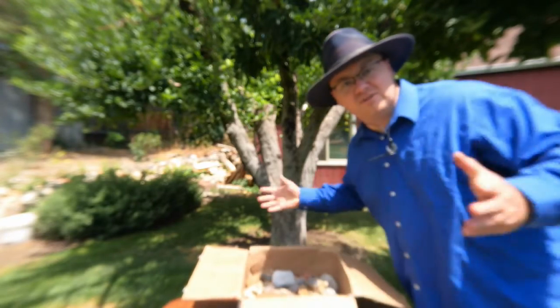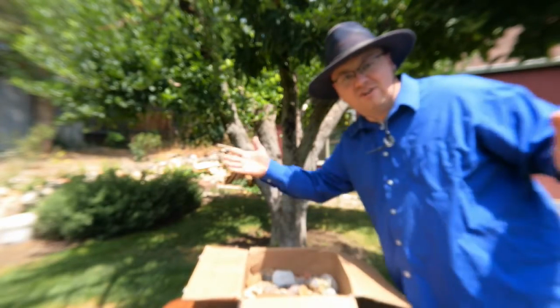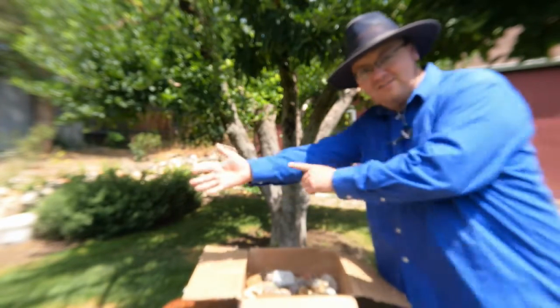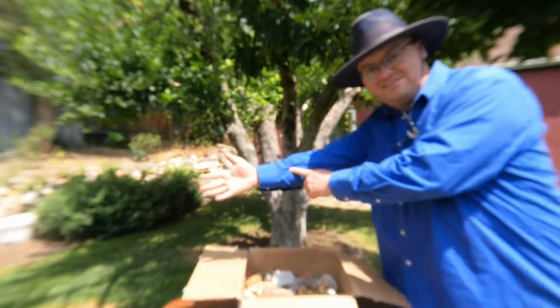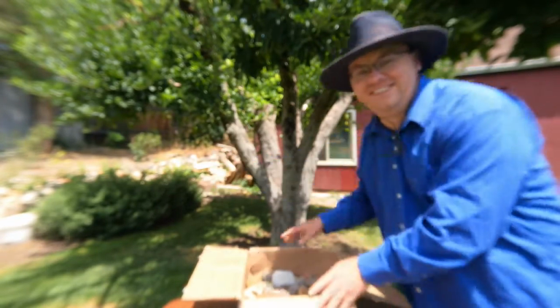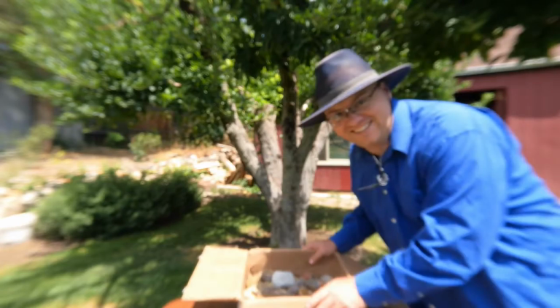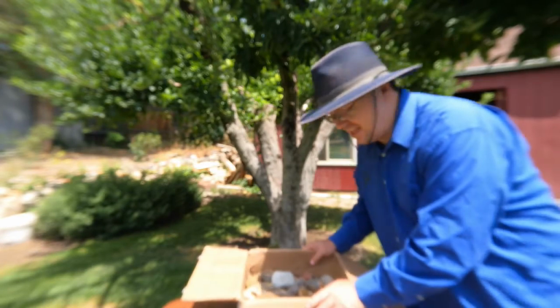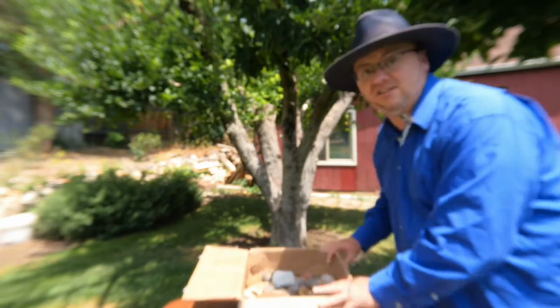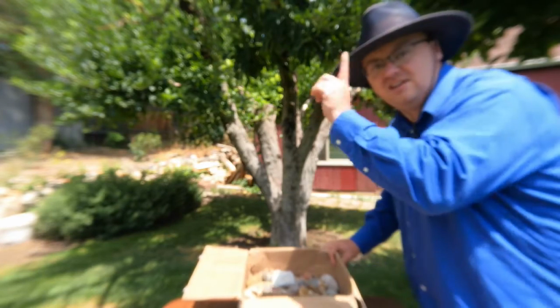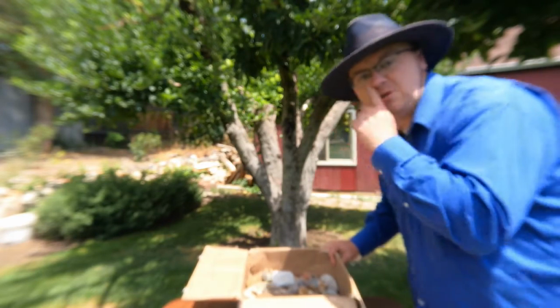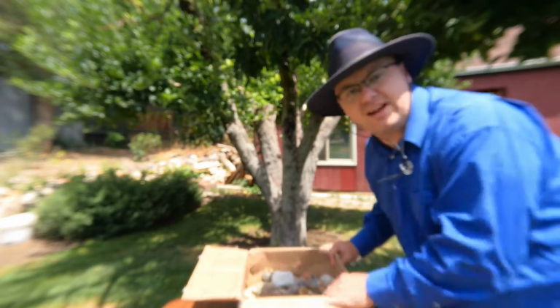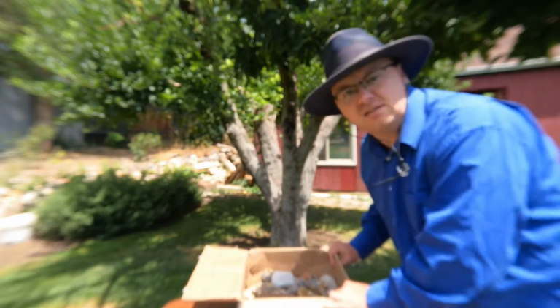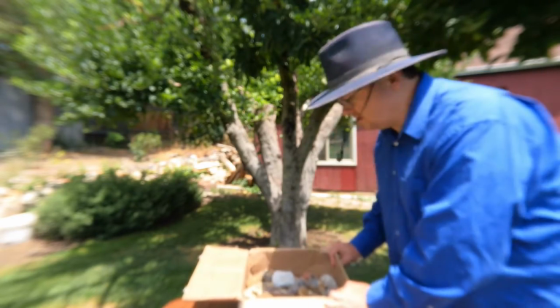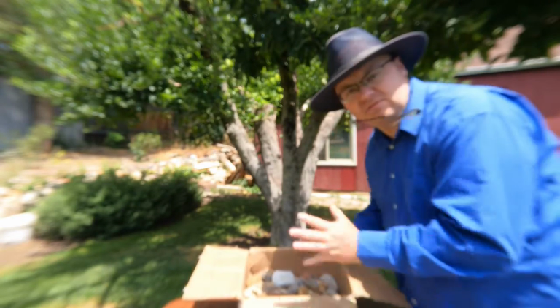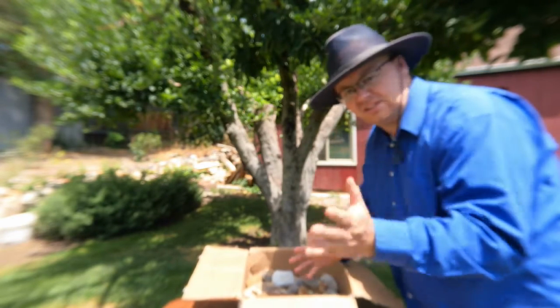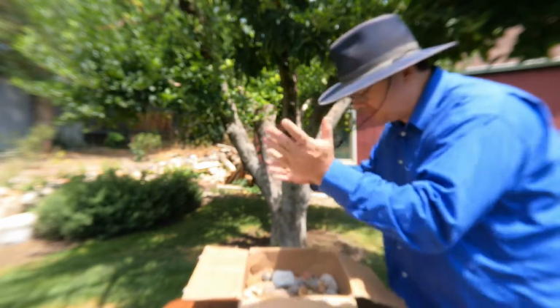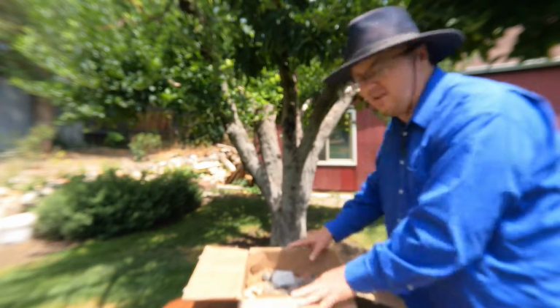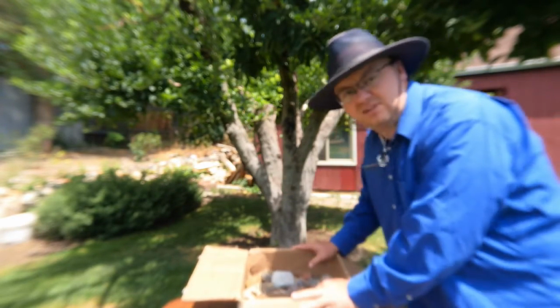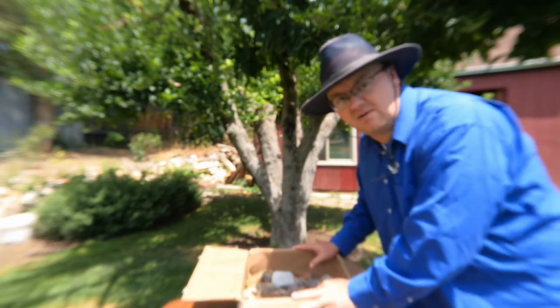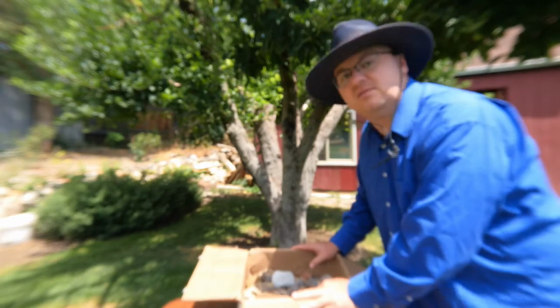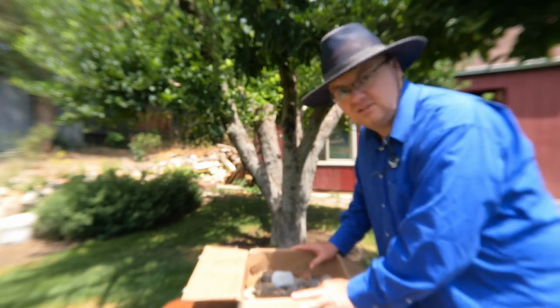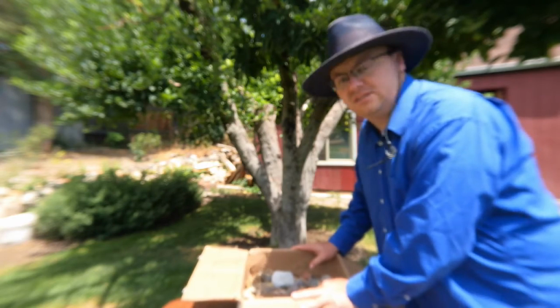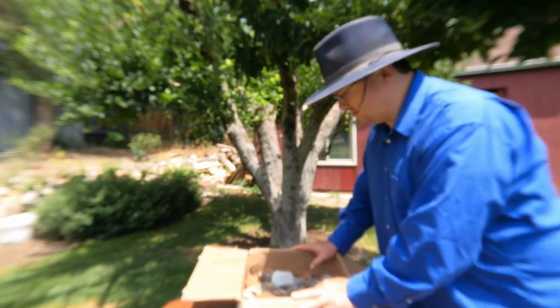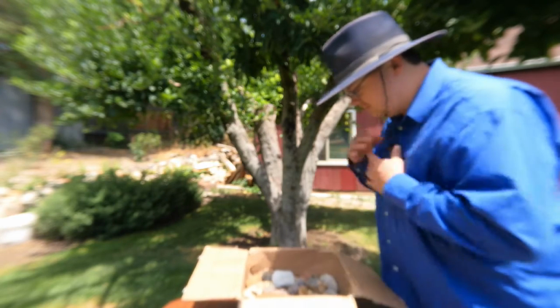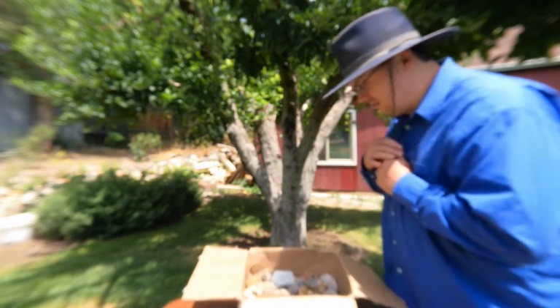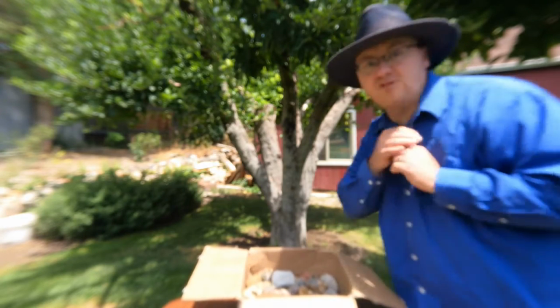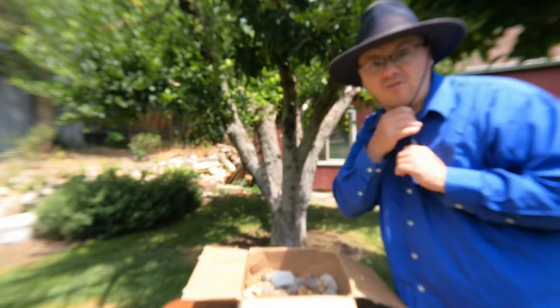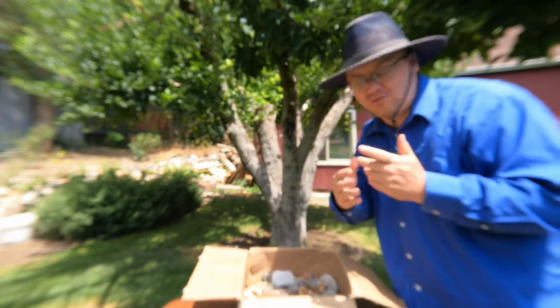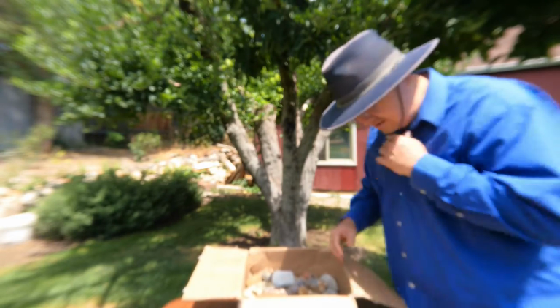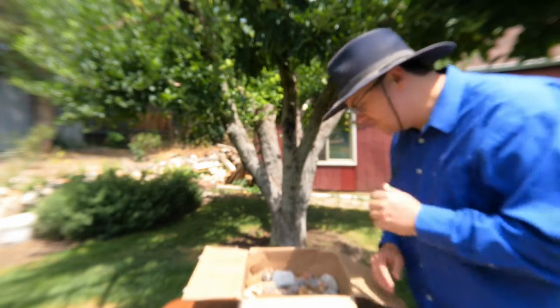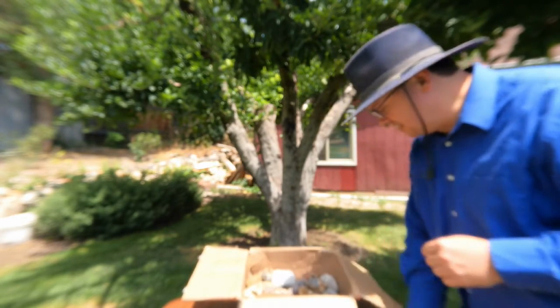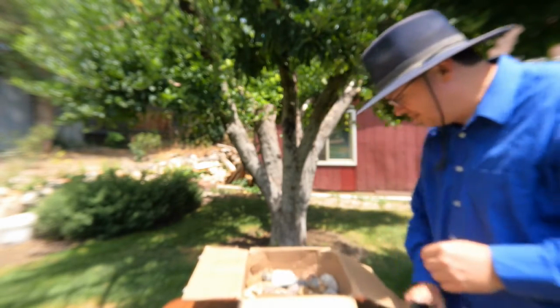I have a new shirt on — long sleeve. Actually, it was too overcast and you couldn't really see the stuff, so I waited for the sun to come out. Now everything should be more visible for you guys. Let's take a look here.